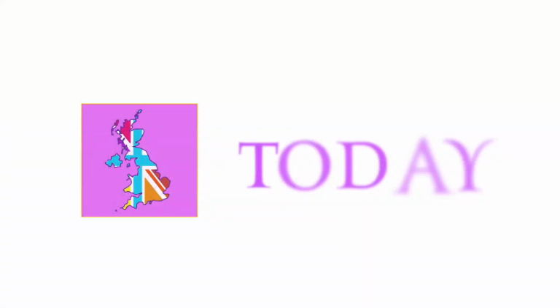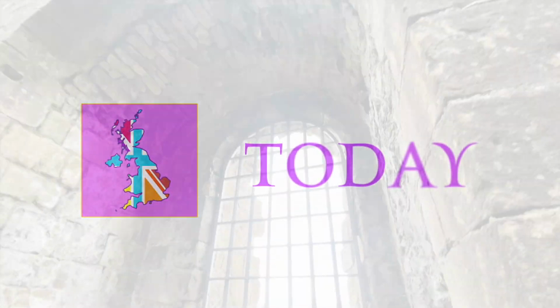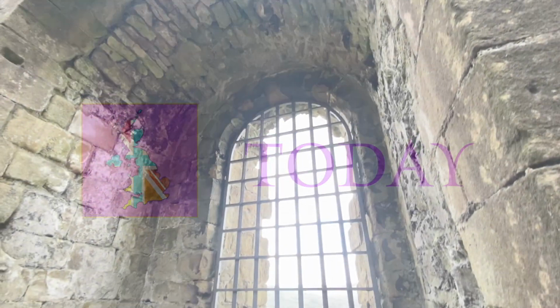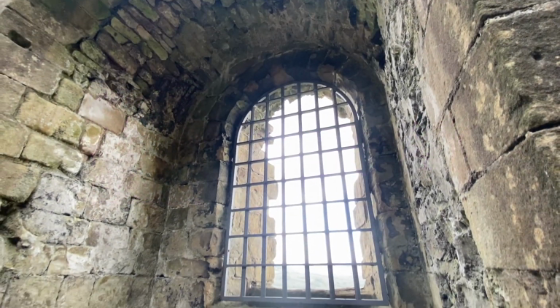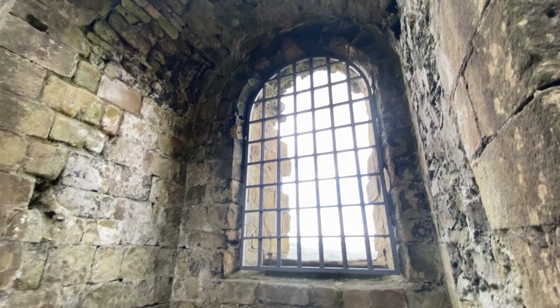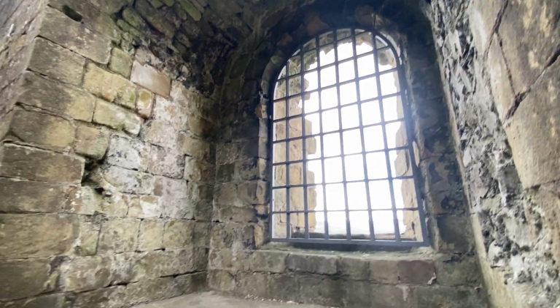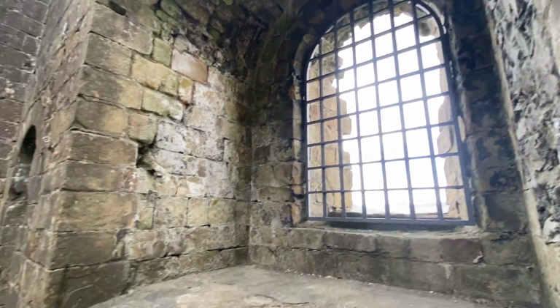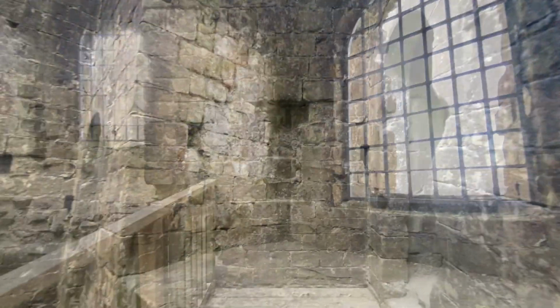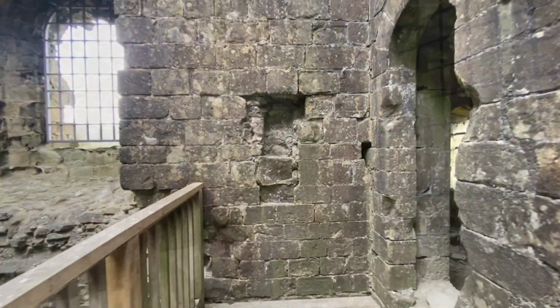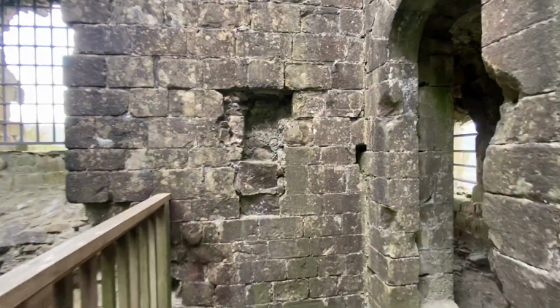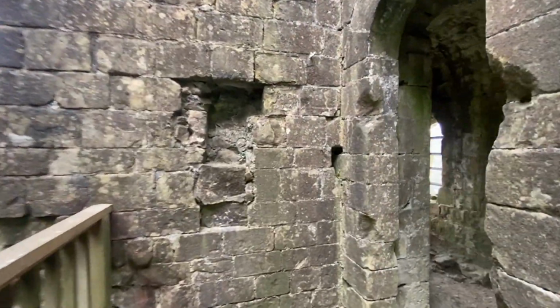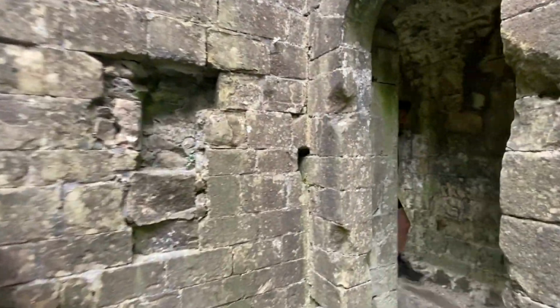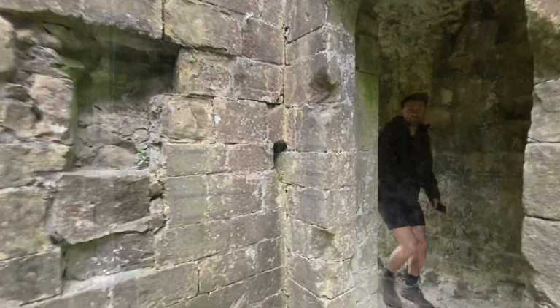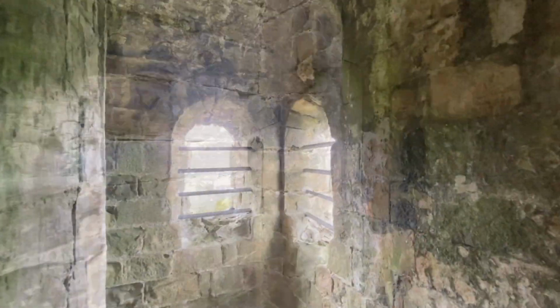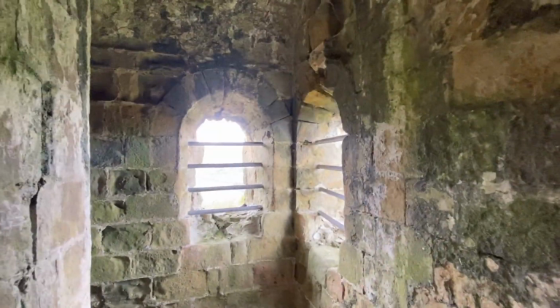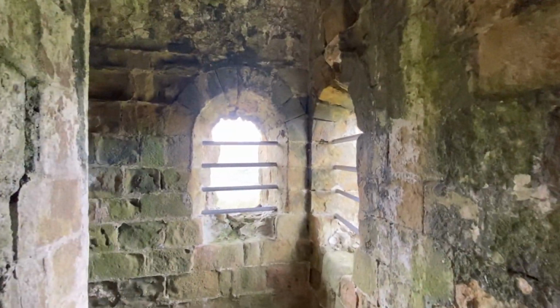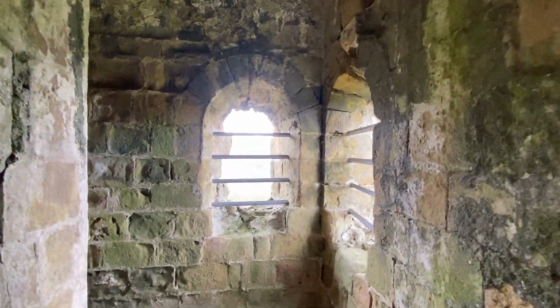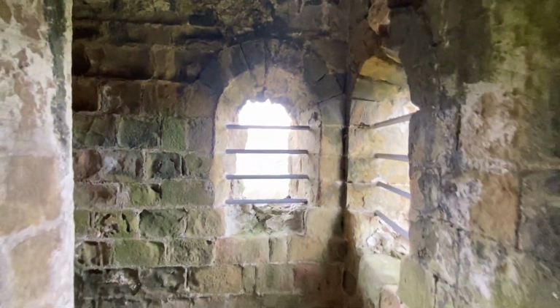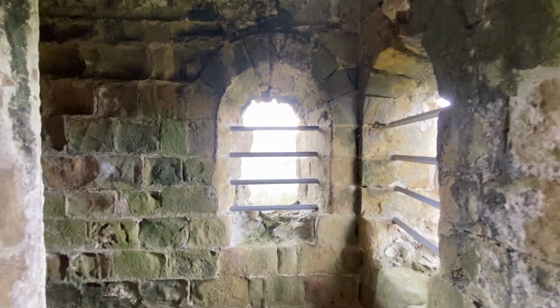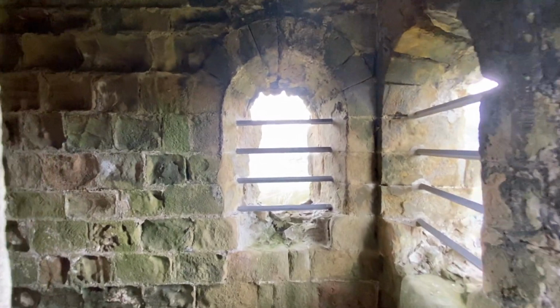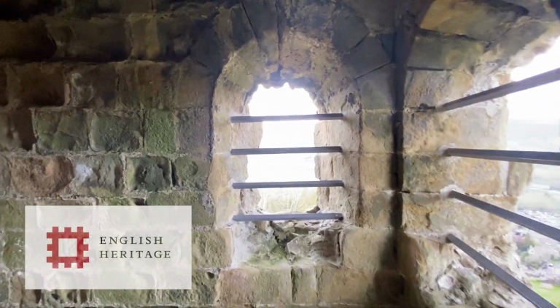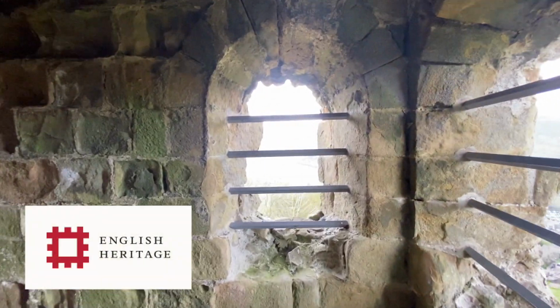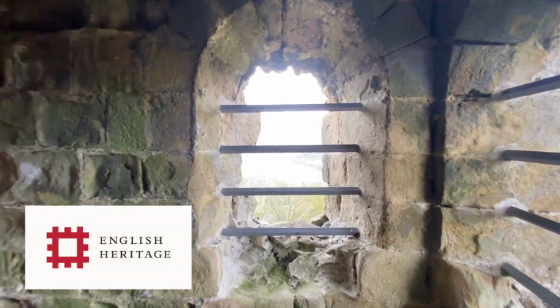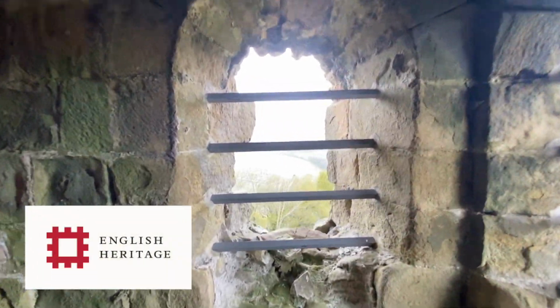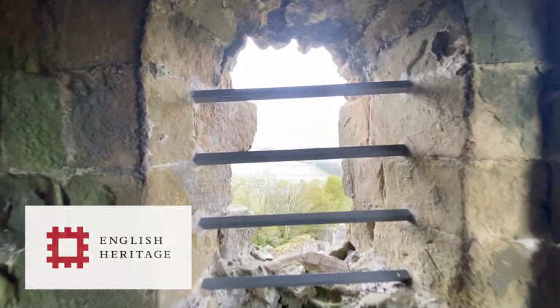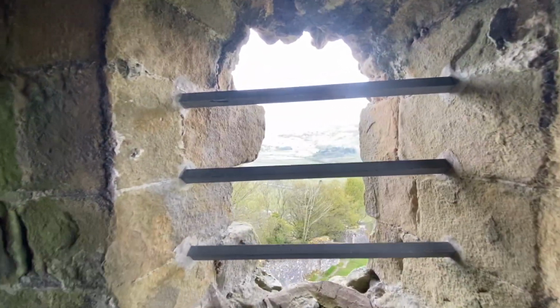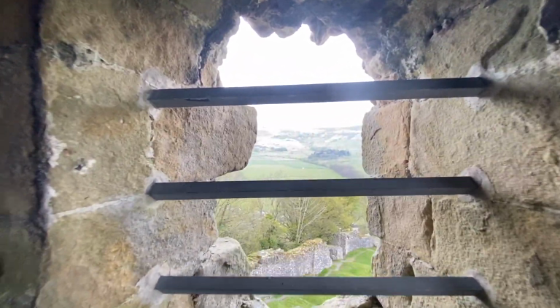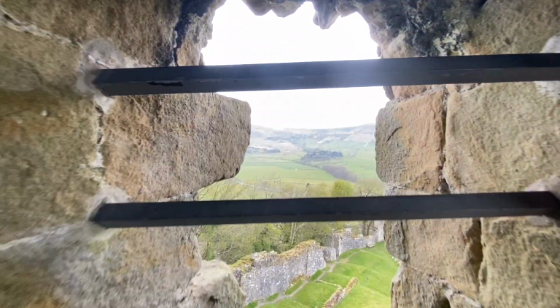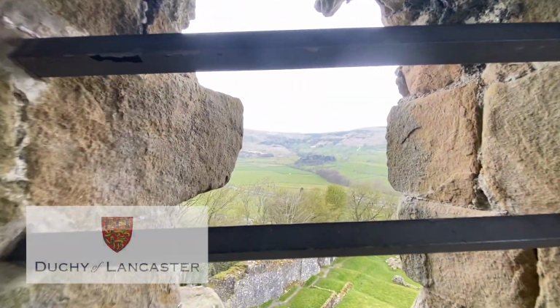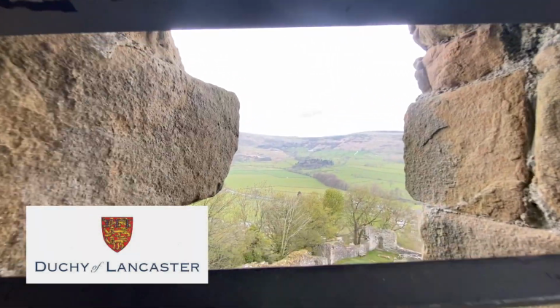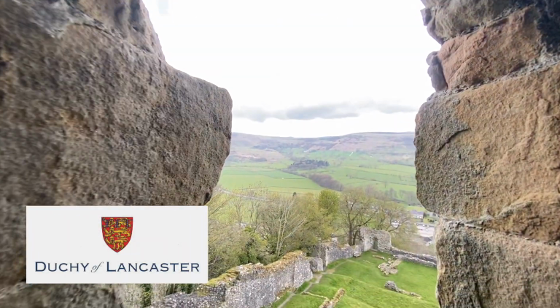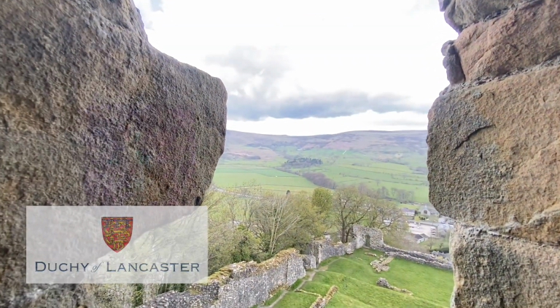Today the castle is a major tourist attraction and makes up part of the go-to's in the Peak District. It sits on top of a steep limestone hill in the middle of a protected national park. English Heritage now looks after and maintains the castle, but it is still owned by the crown as part of the Duchy of Lancaster.